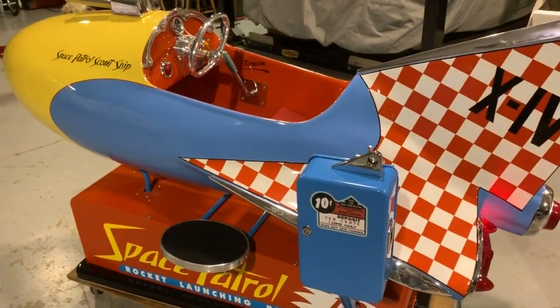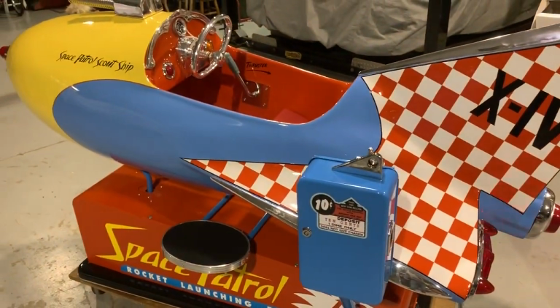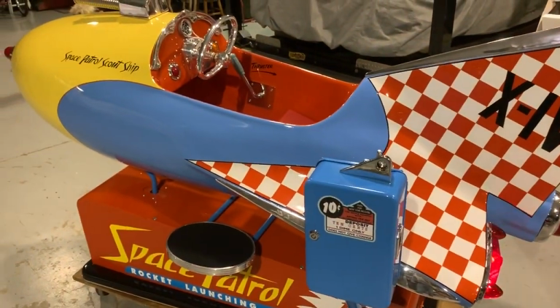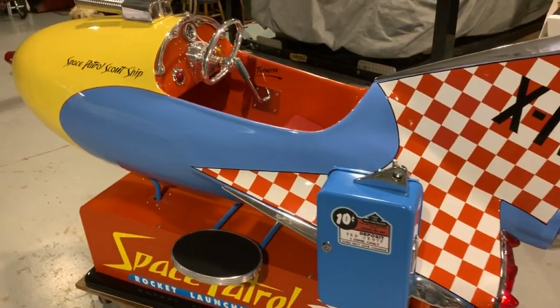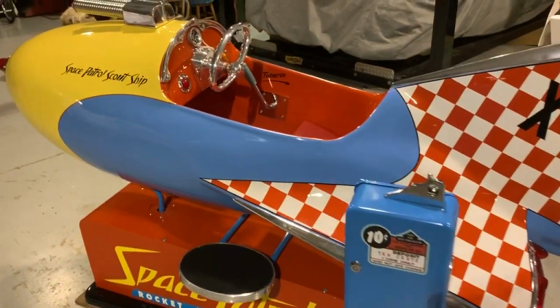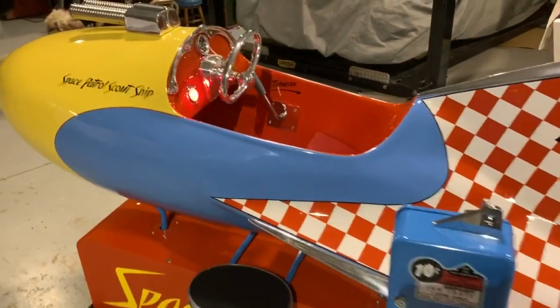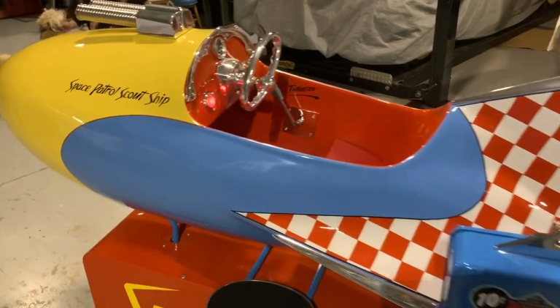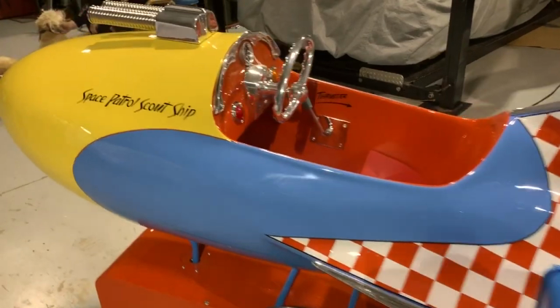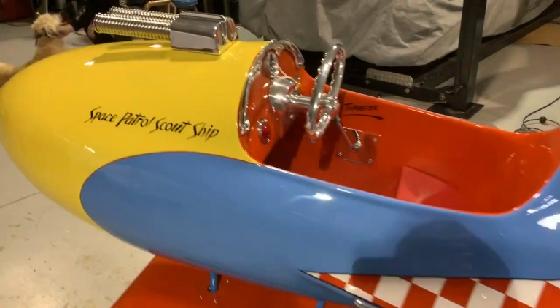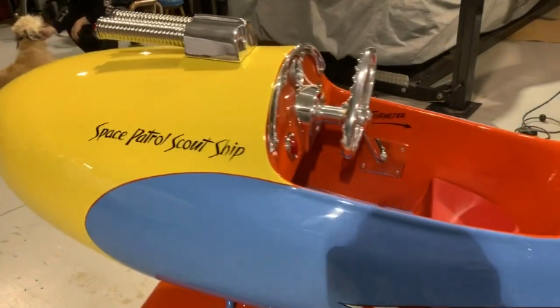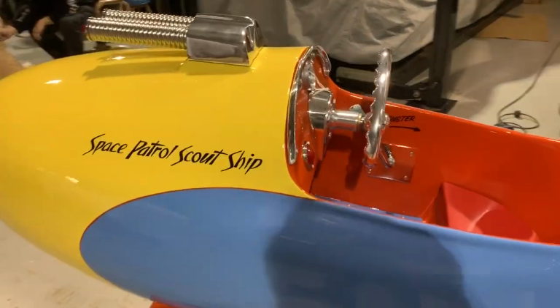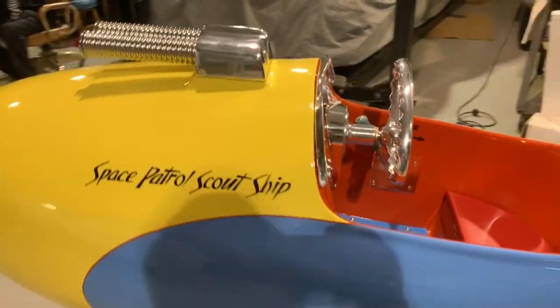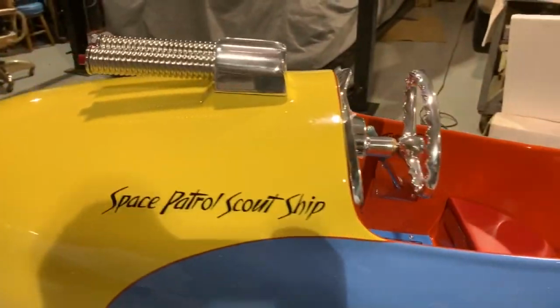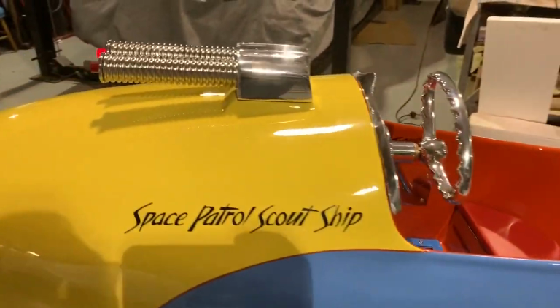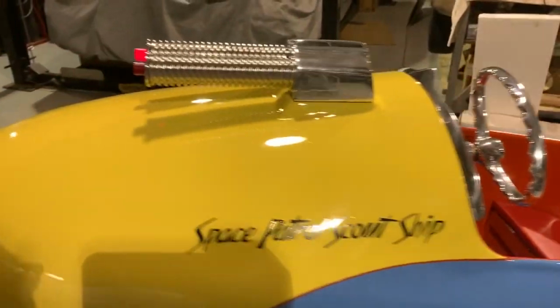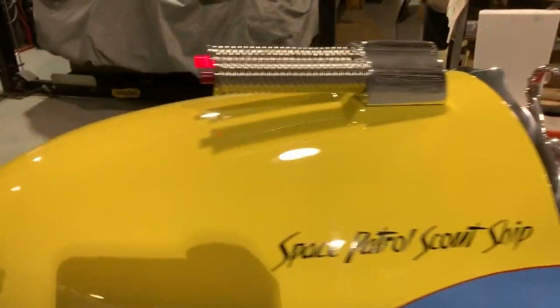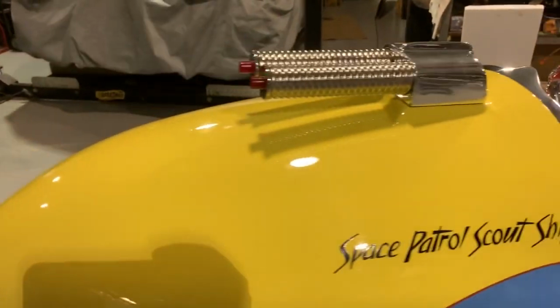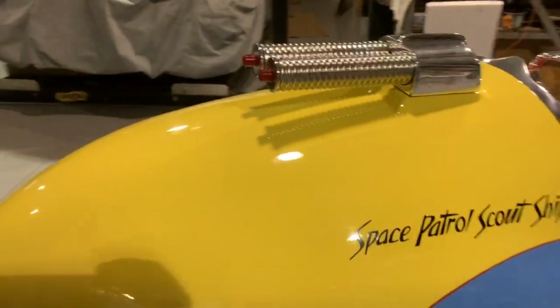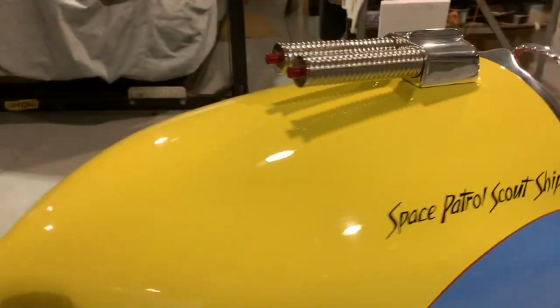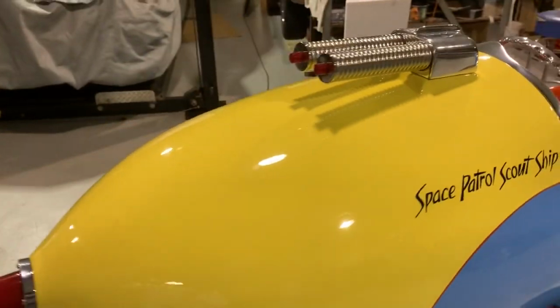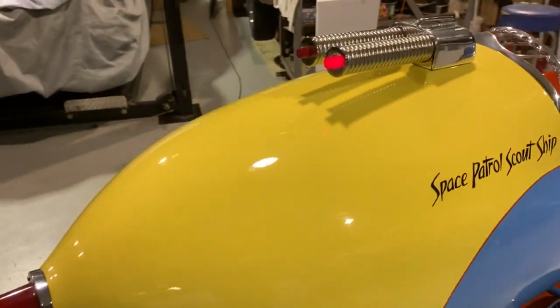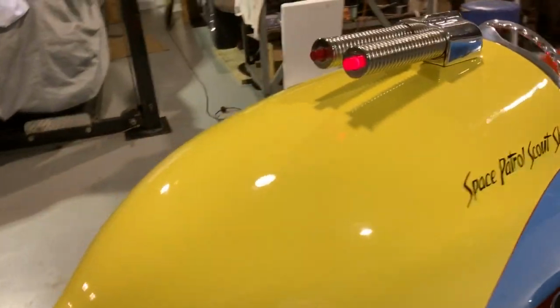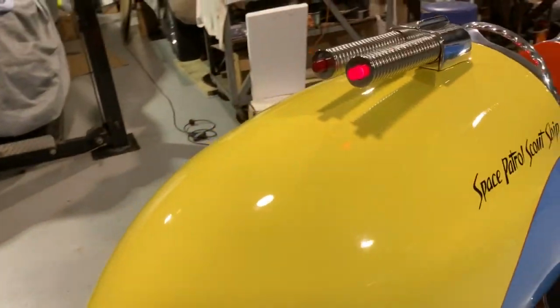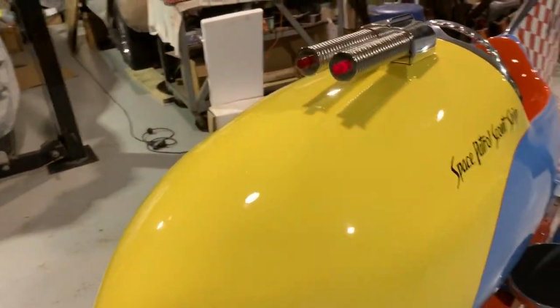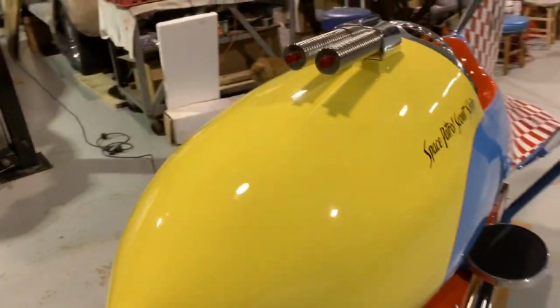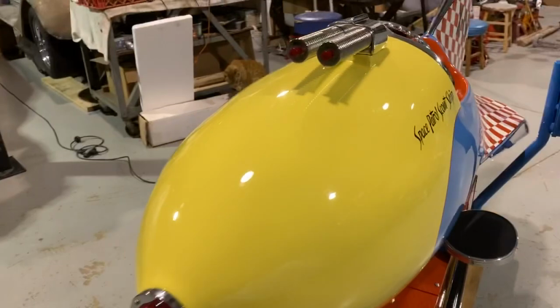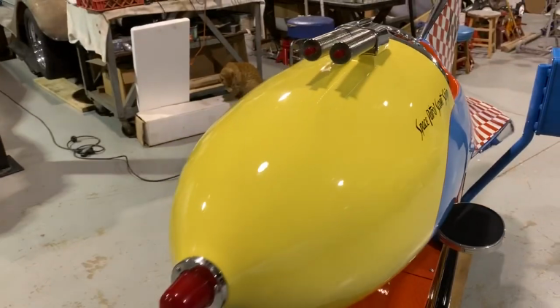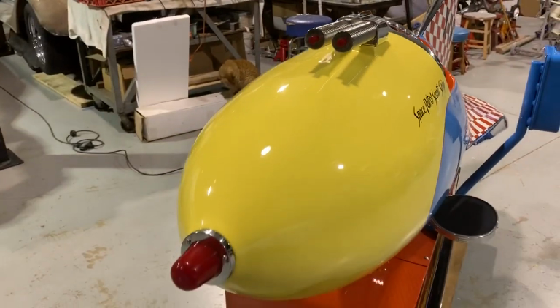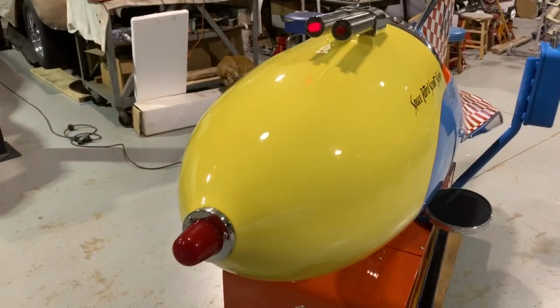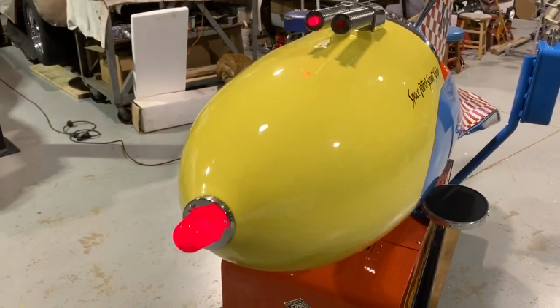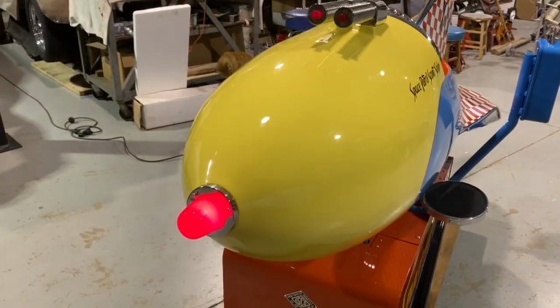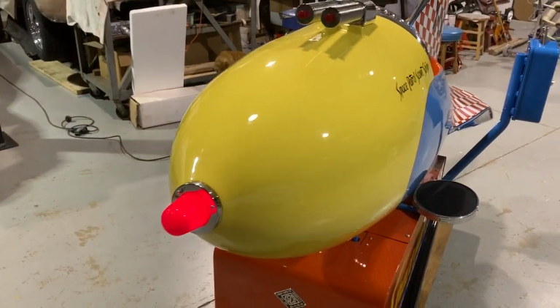Well, enough talking about this machine — we're going to start it up. But even if it's not coined up, the lights will flash.